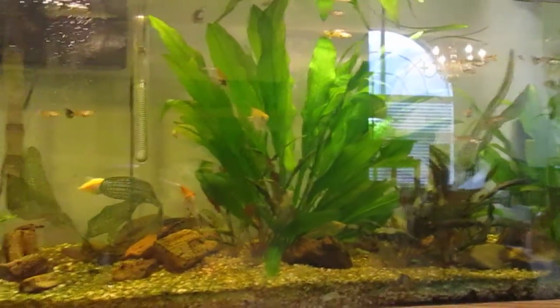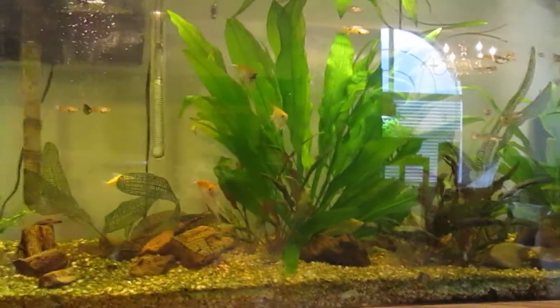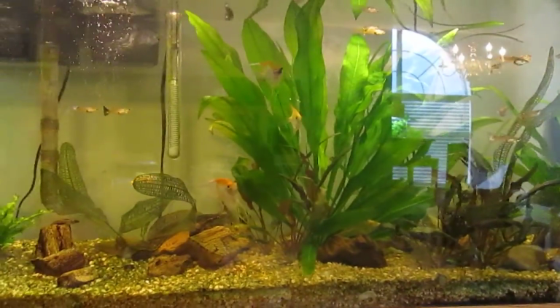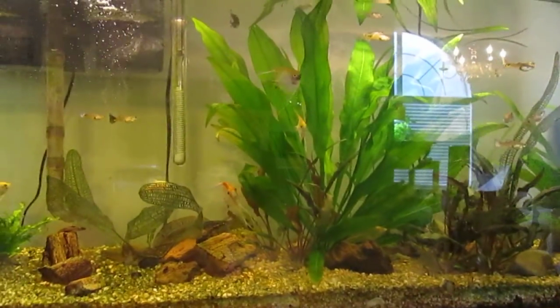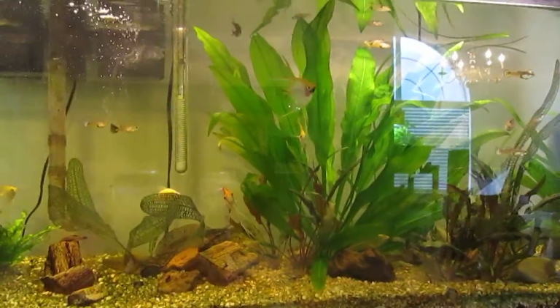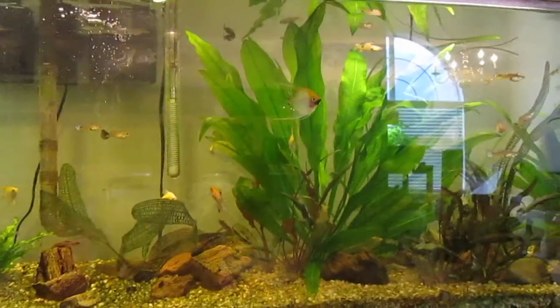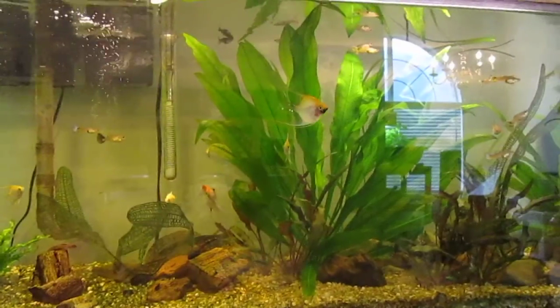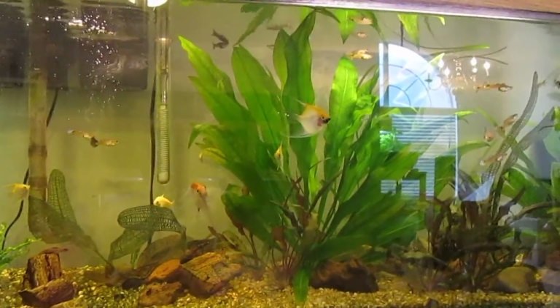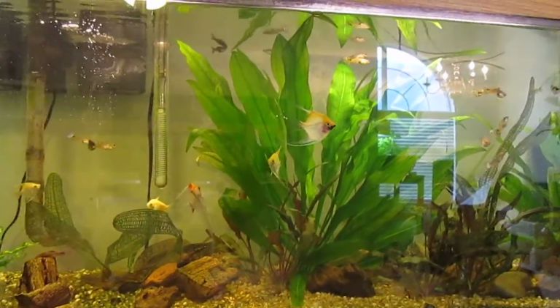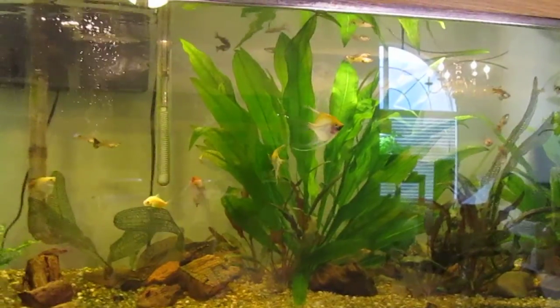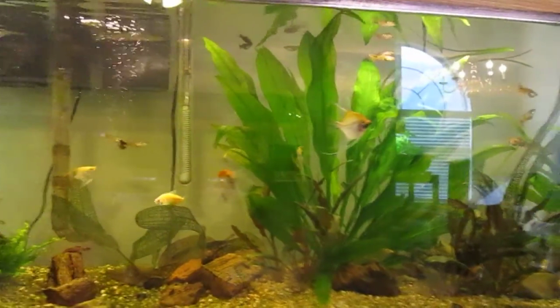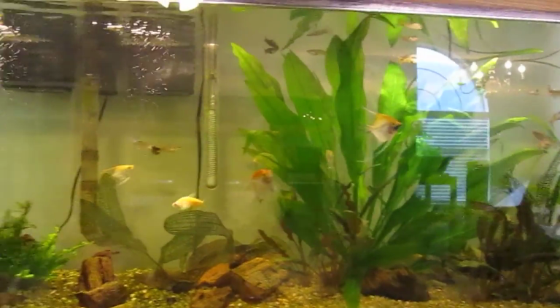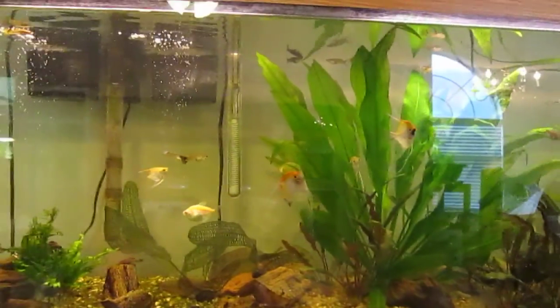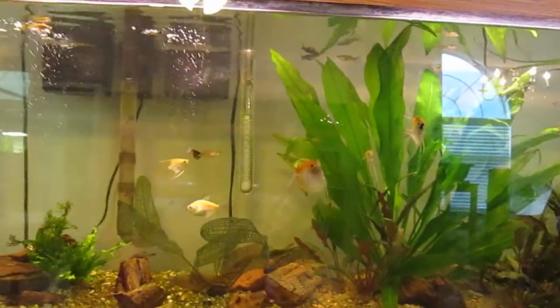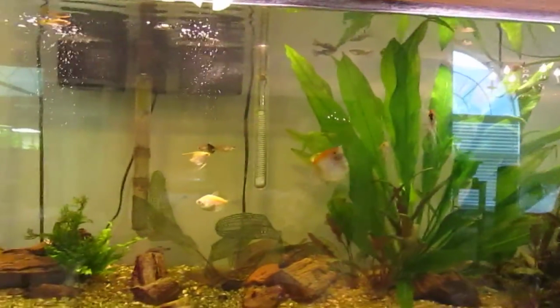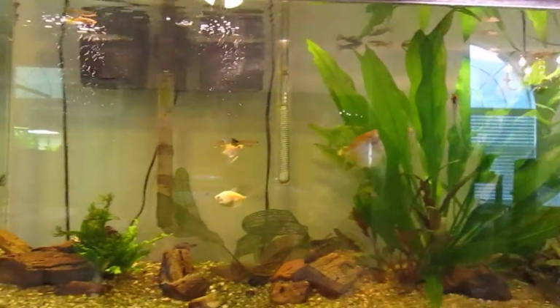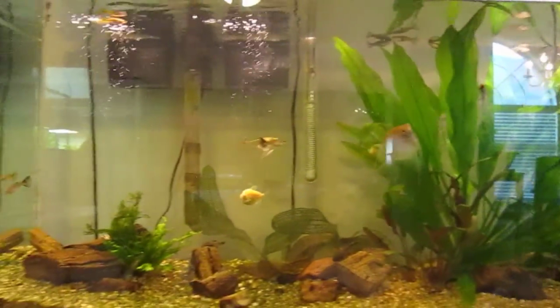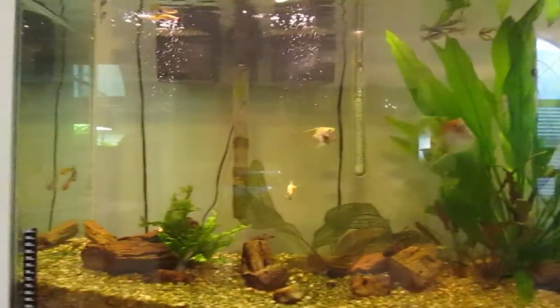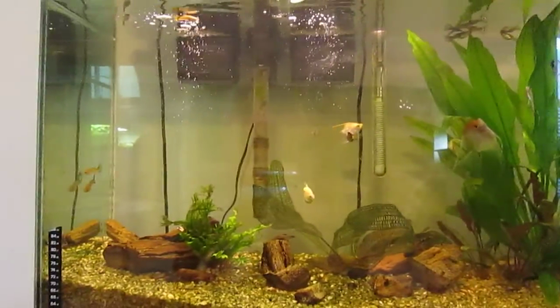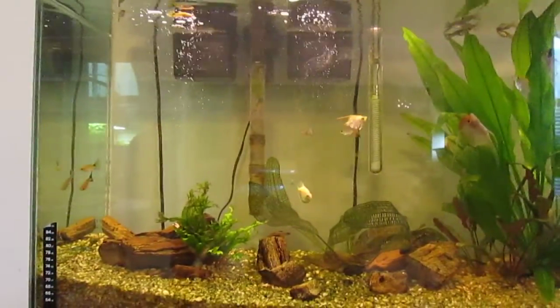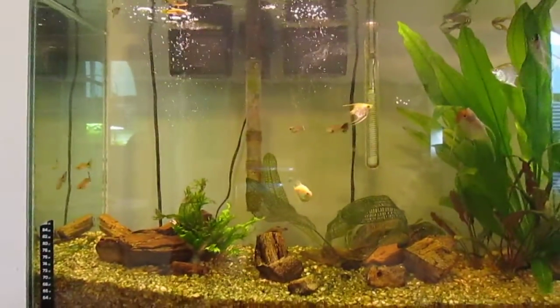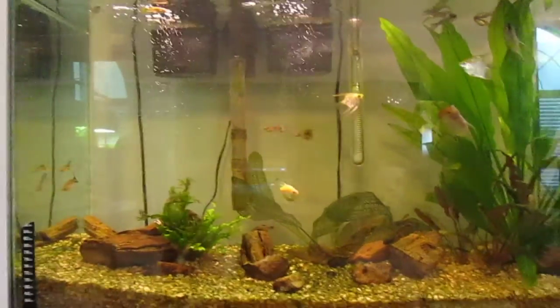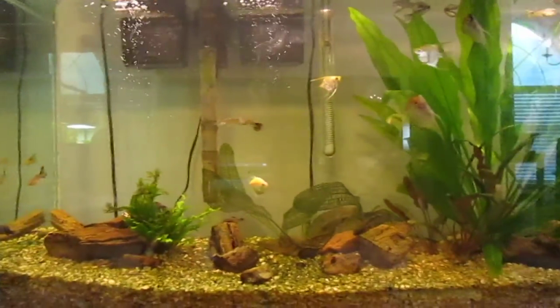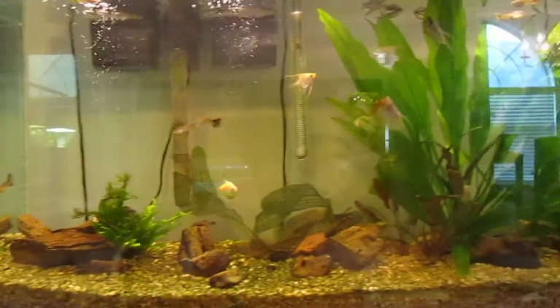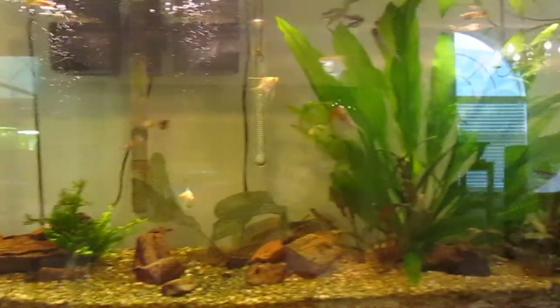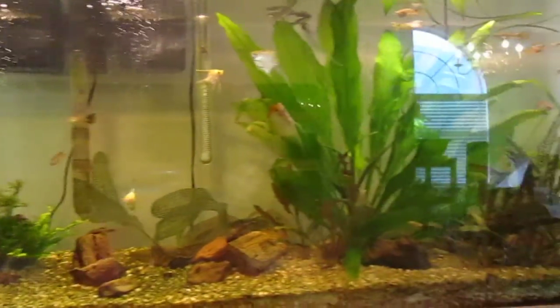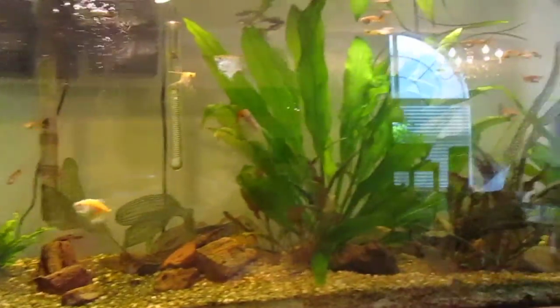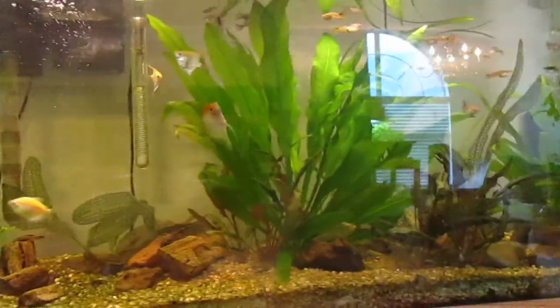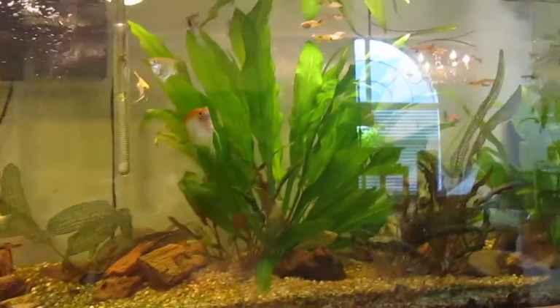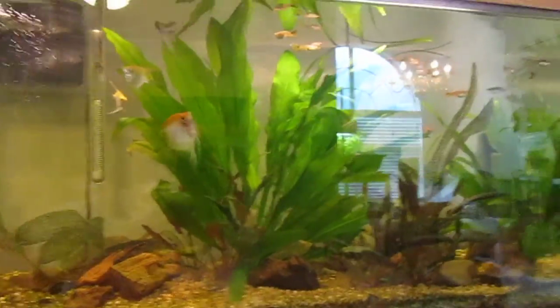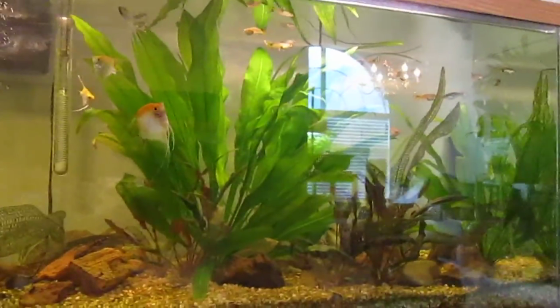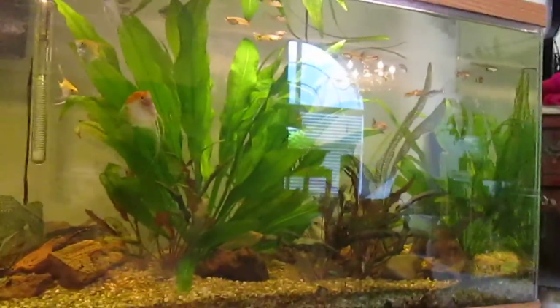My little angelfish is growing, mixed in with the guppies. I've also got some bristlenose plecos in here now.